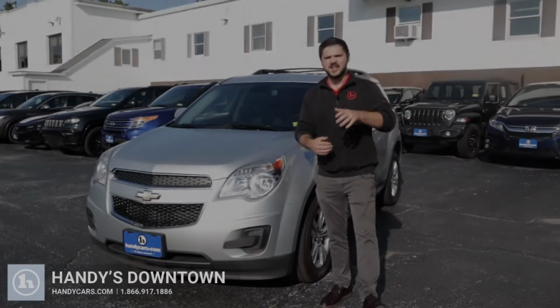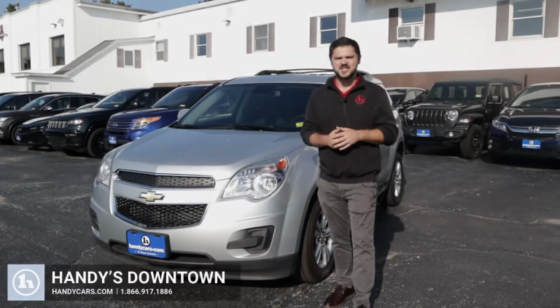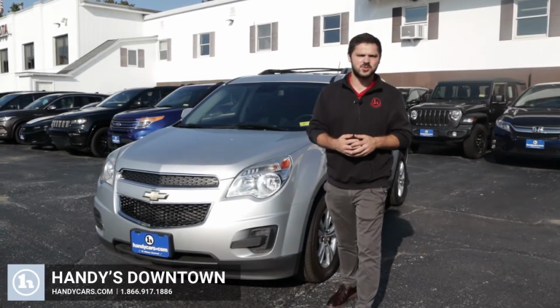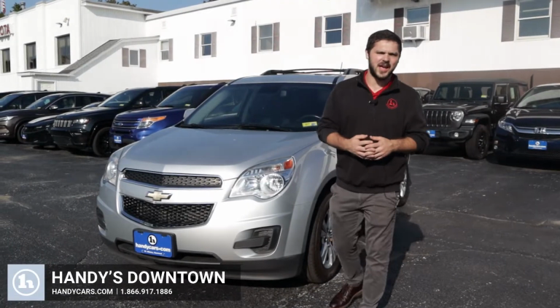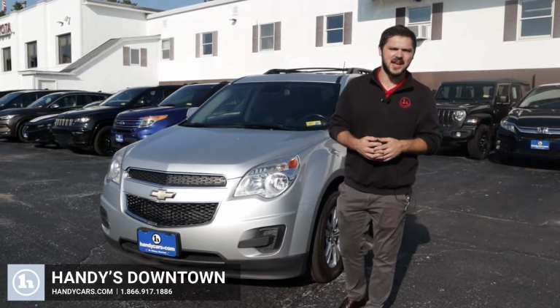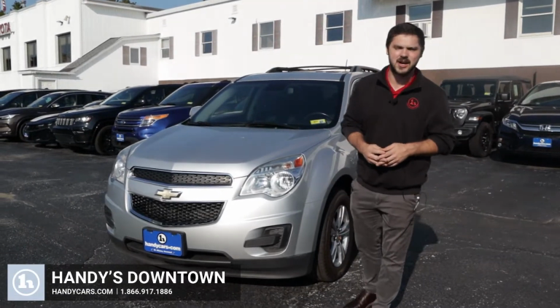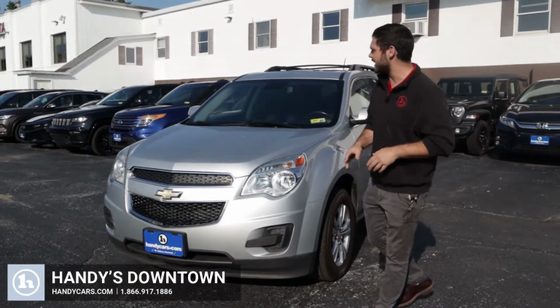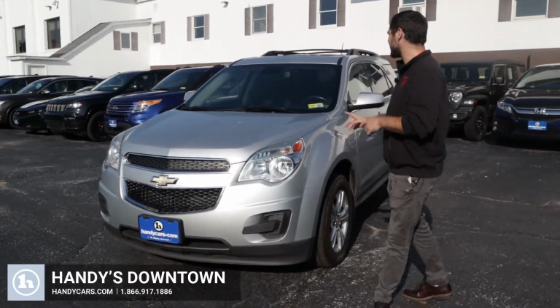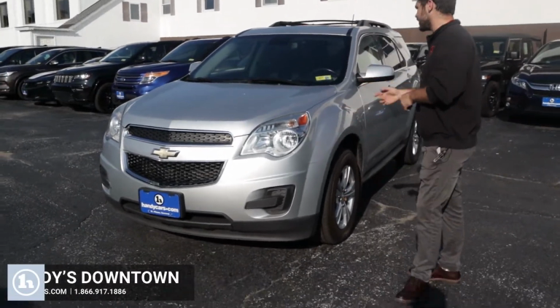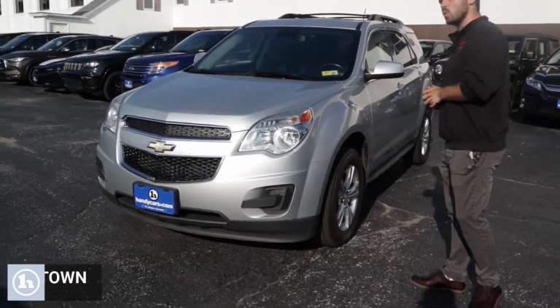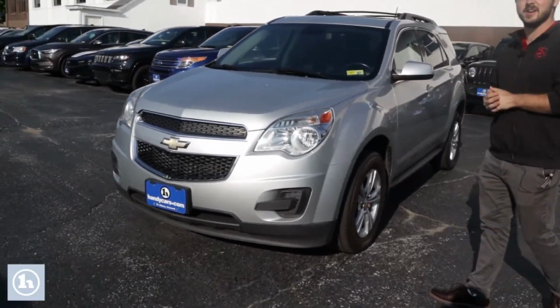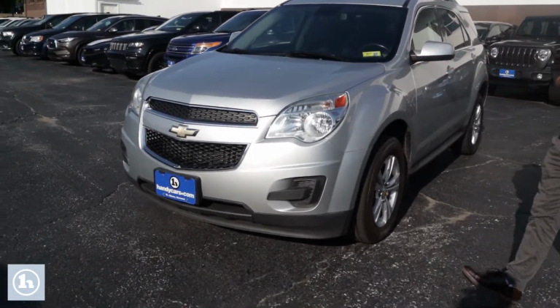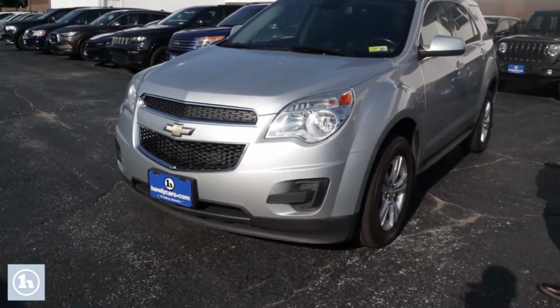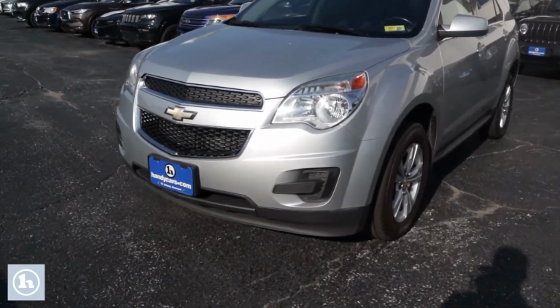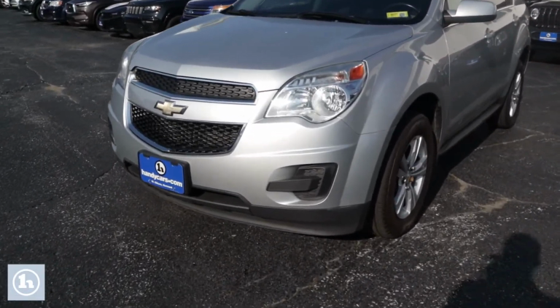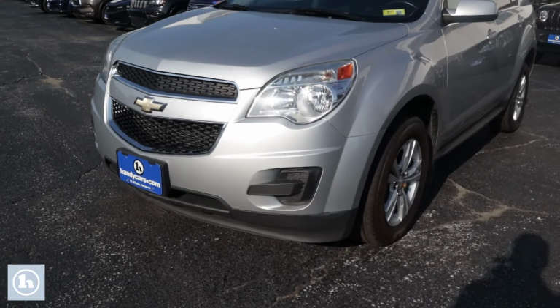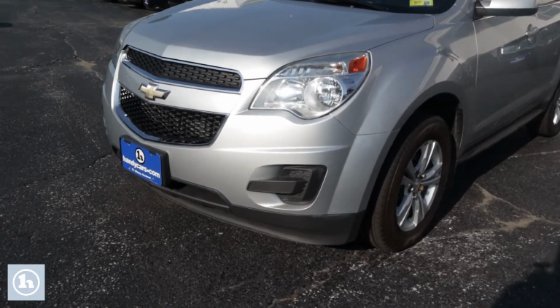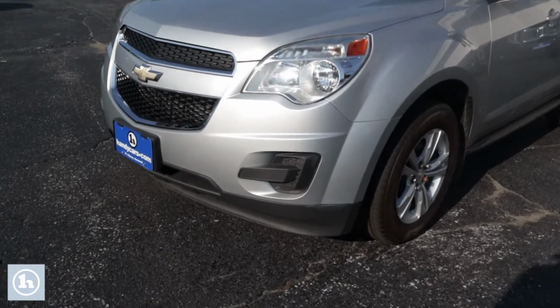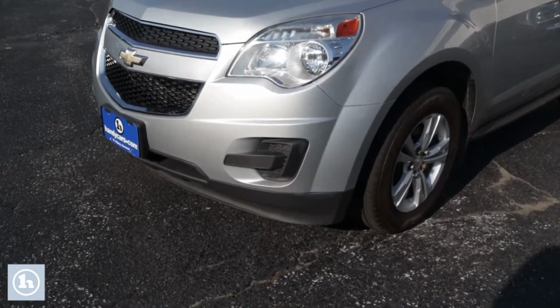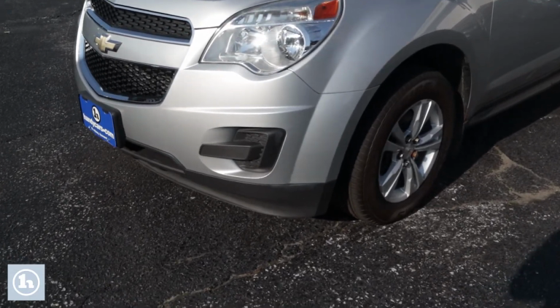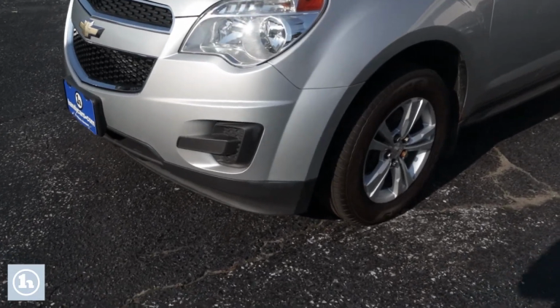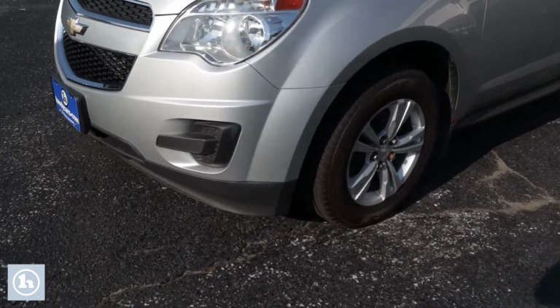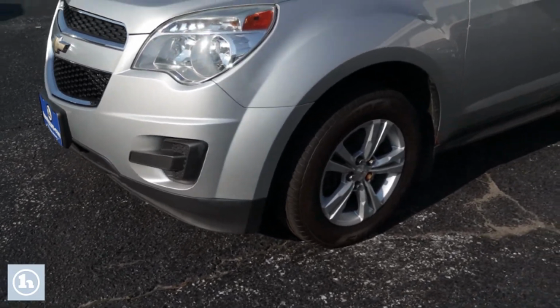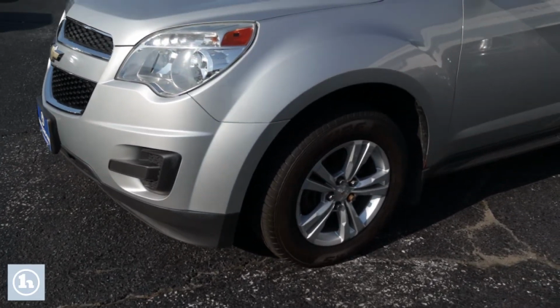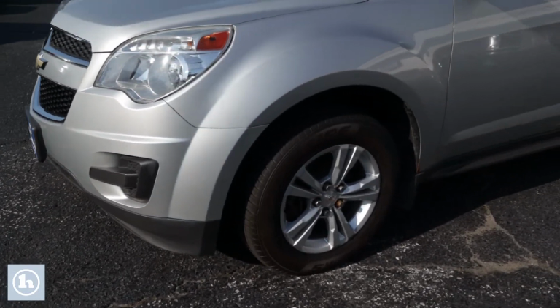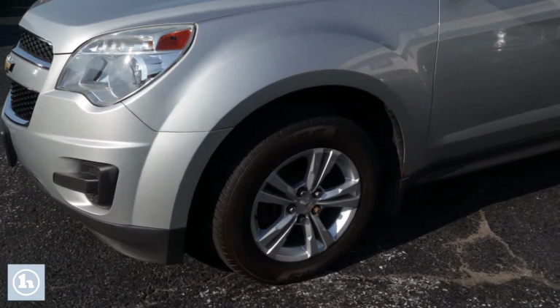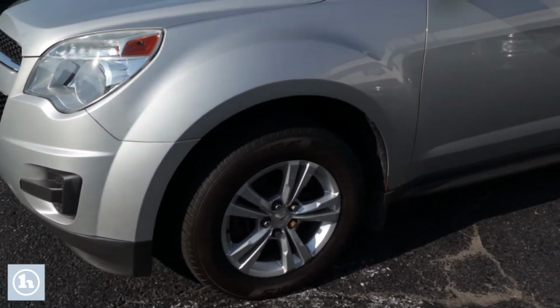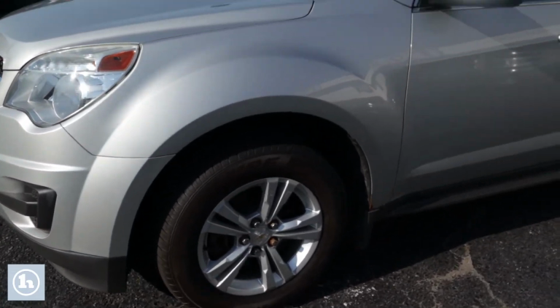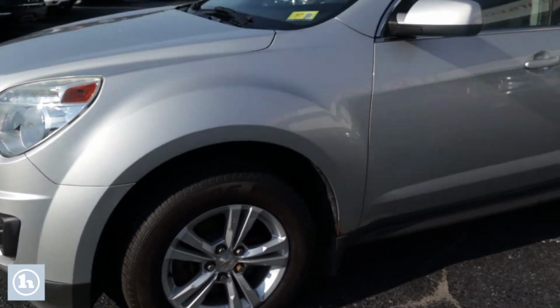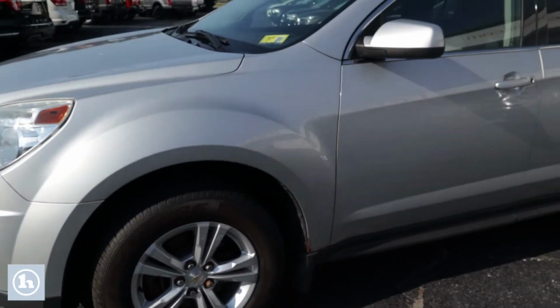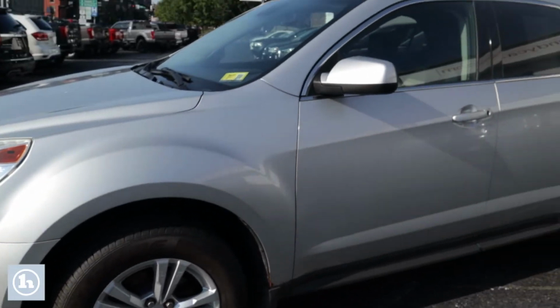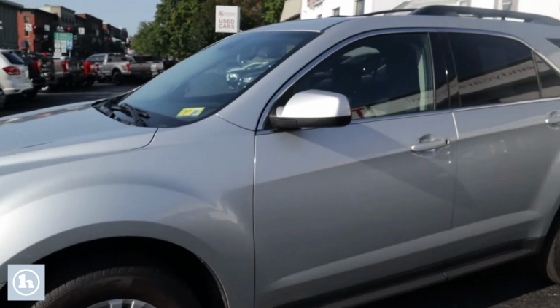Hey, this is Andrew at Handy Downtown and today we're taking a look at this 2015 Chevy Equinox — a very, very nice vehicle, very common and well-loved by the GM community.